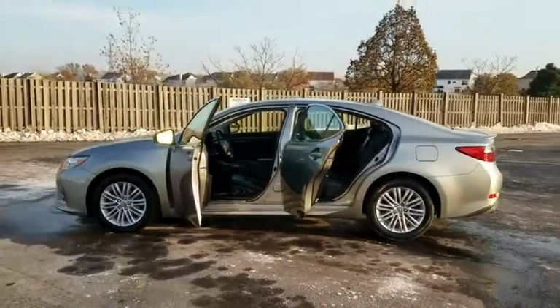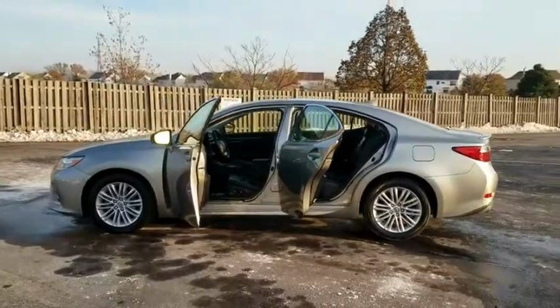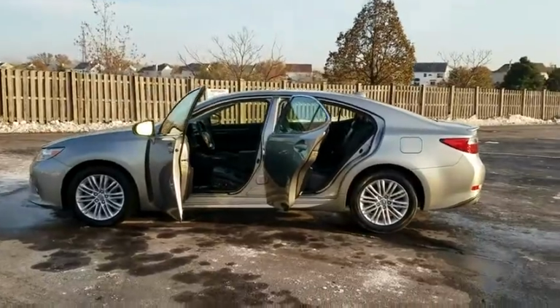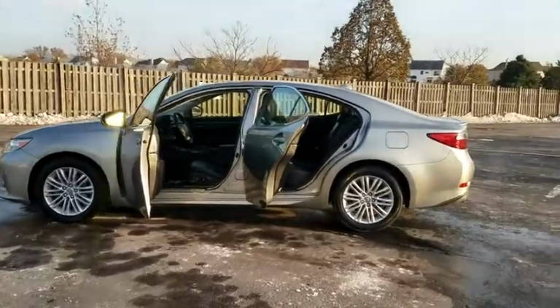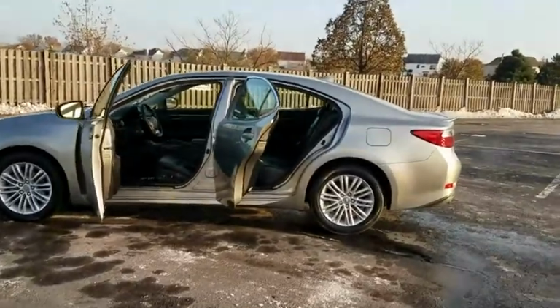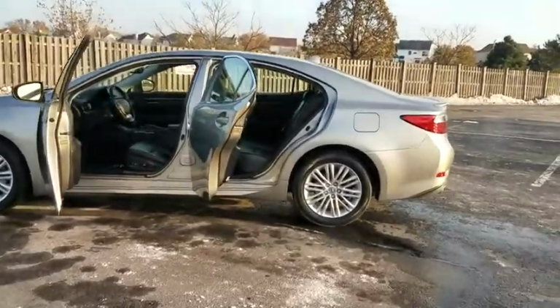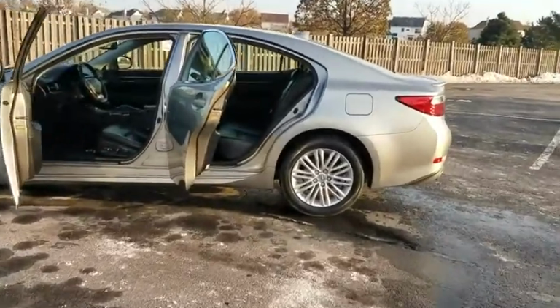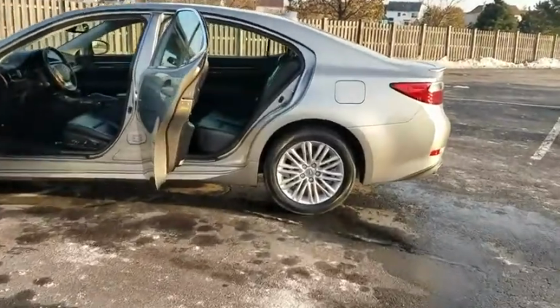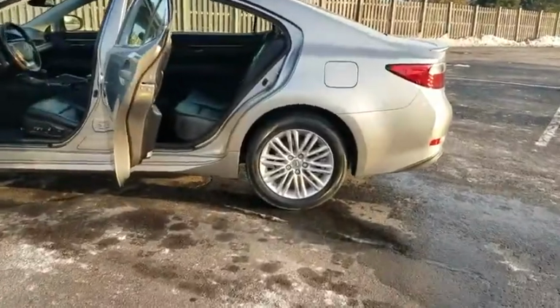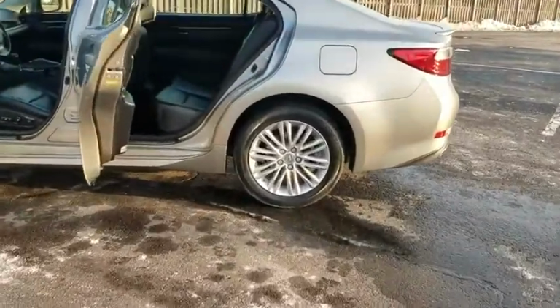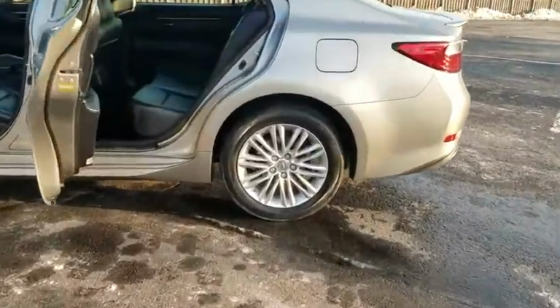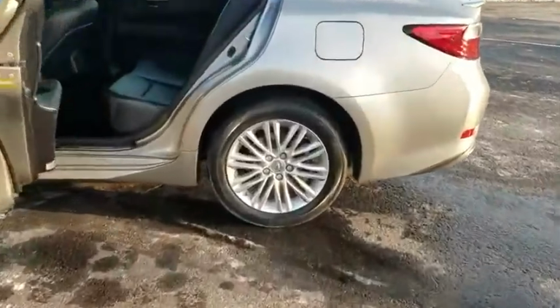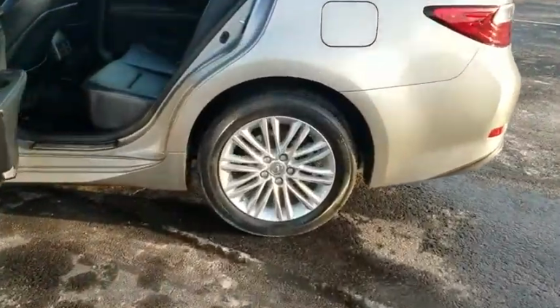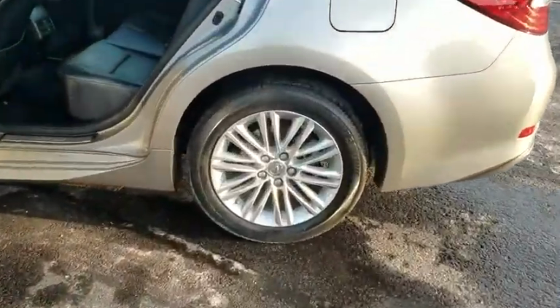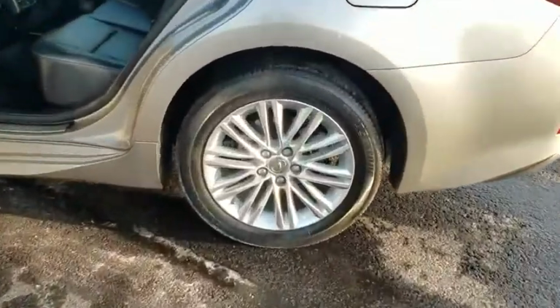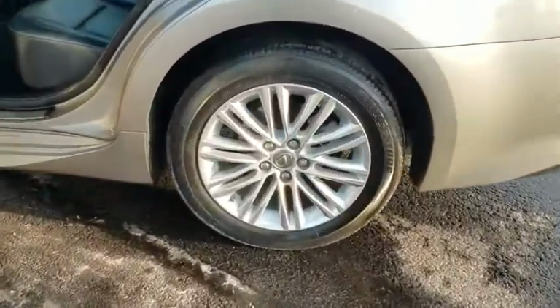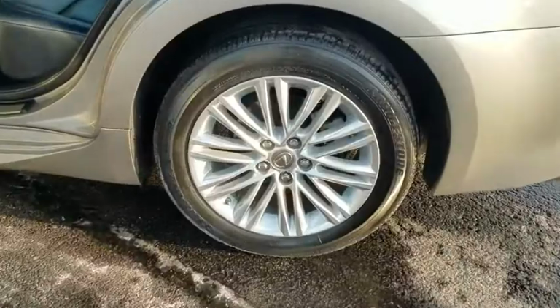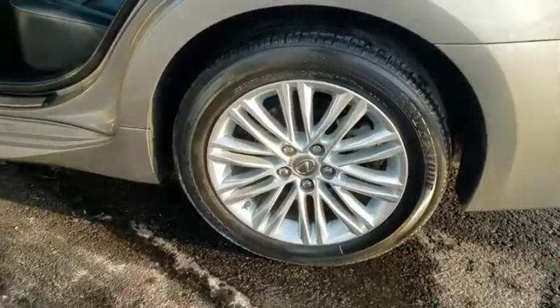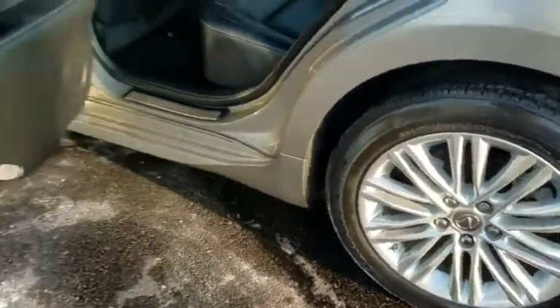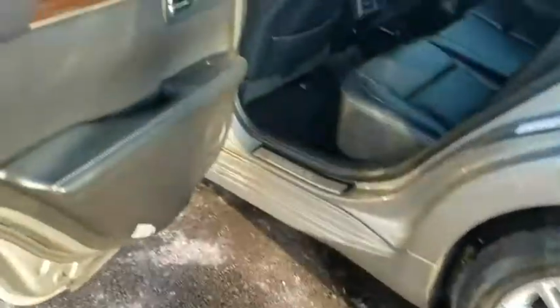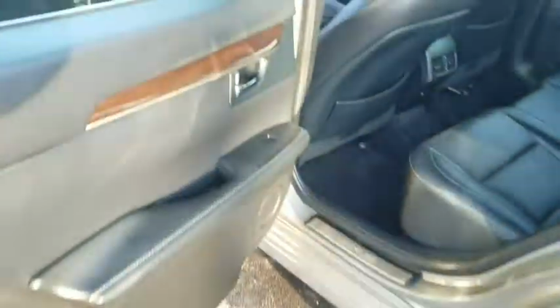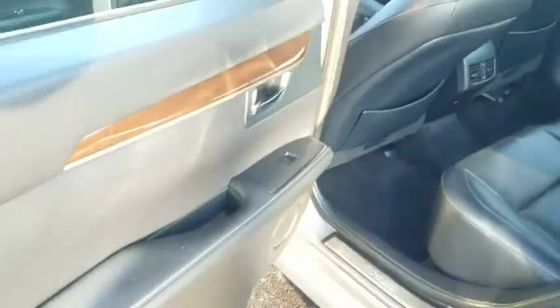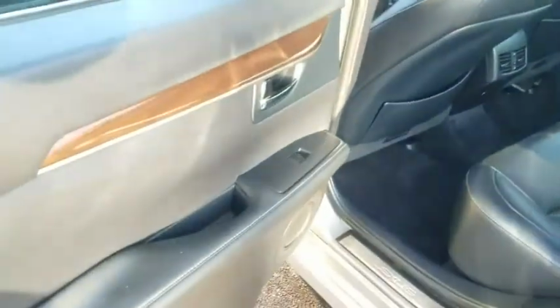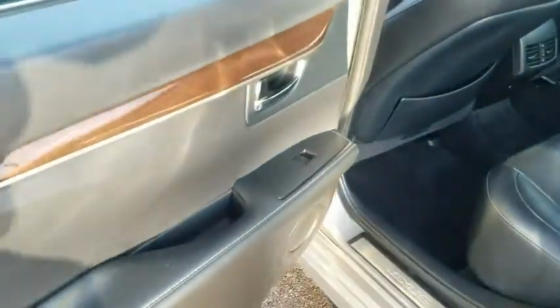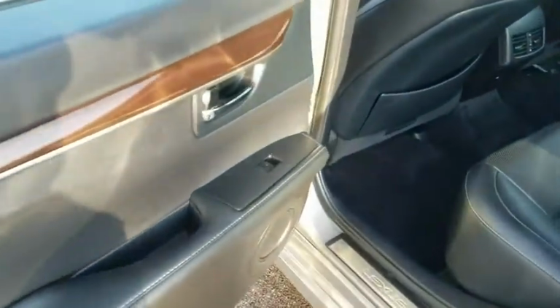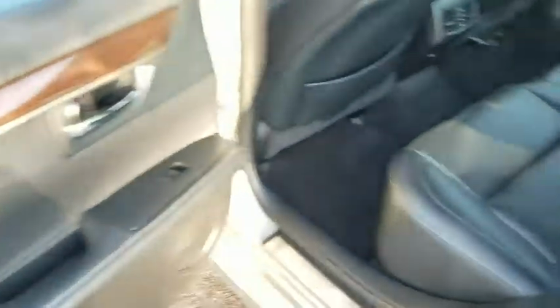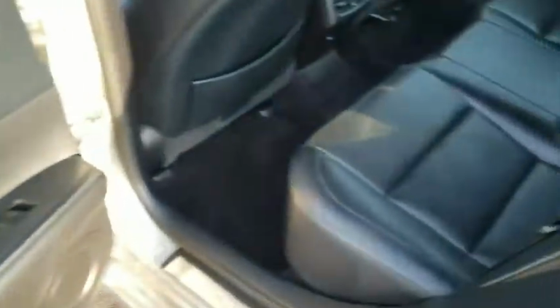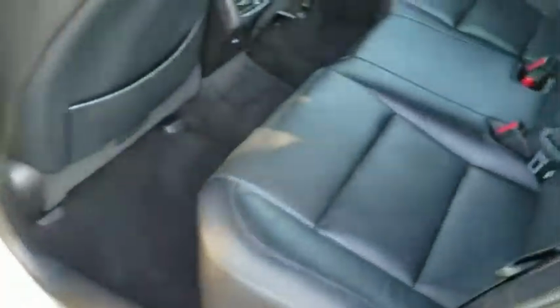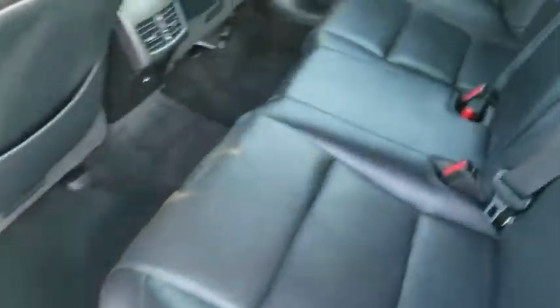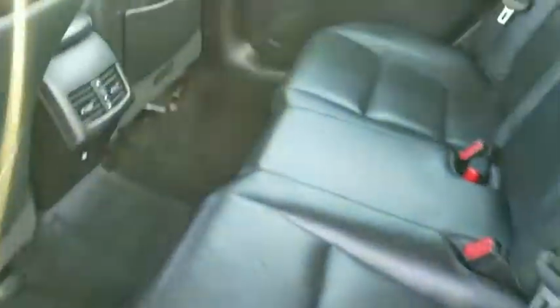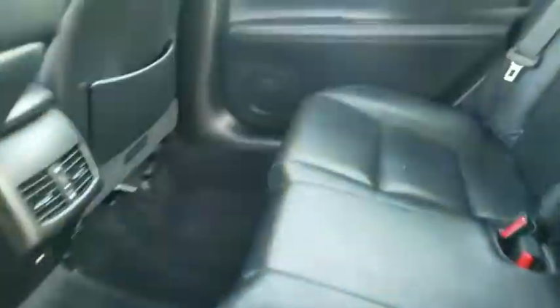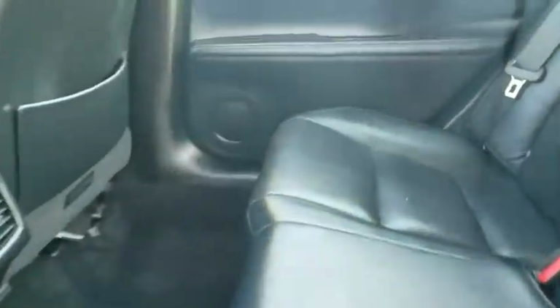This vehicle has less than 50,000 miles. Here are some of this vehicle's great options: Bluetooth. This beauty will even make your house keys jealous. Drive it today.